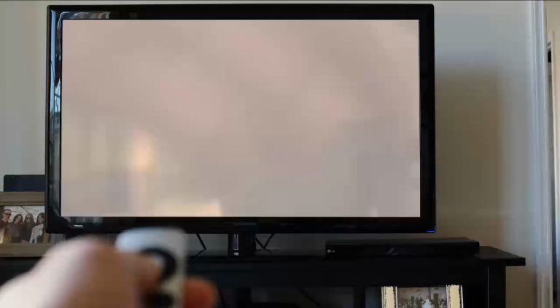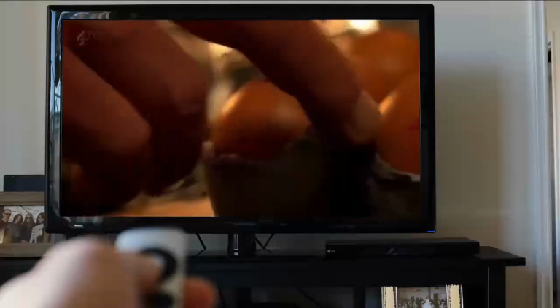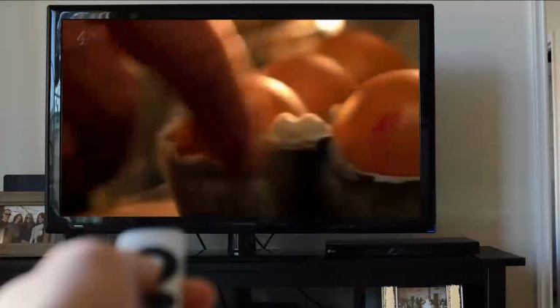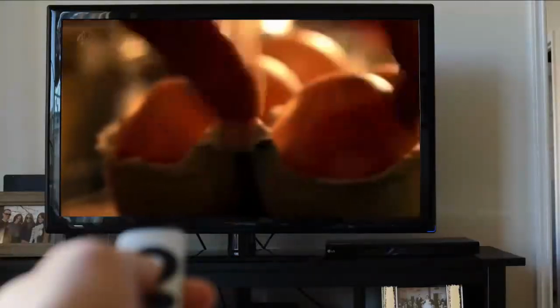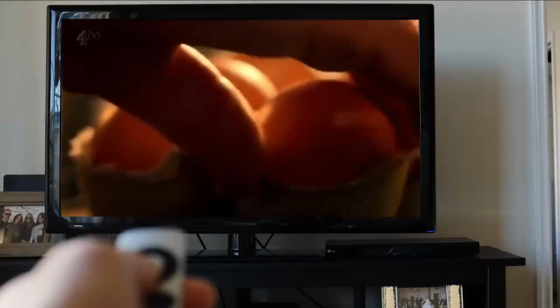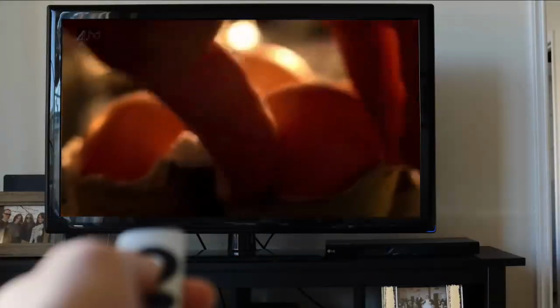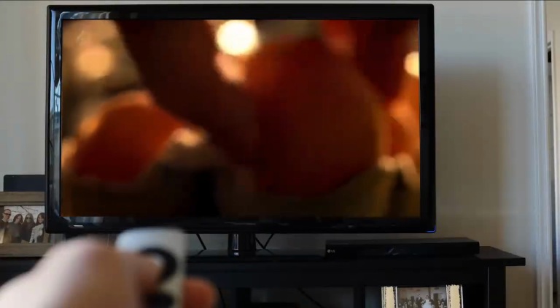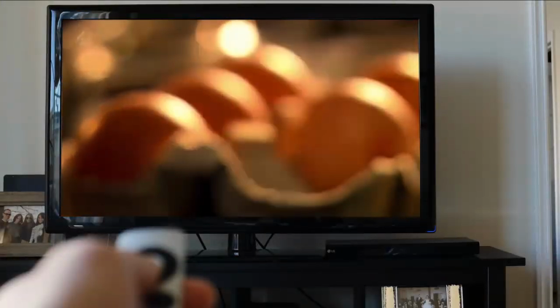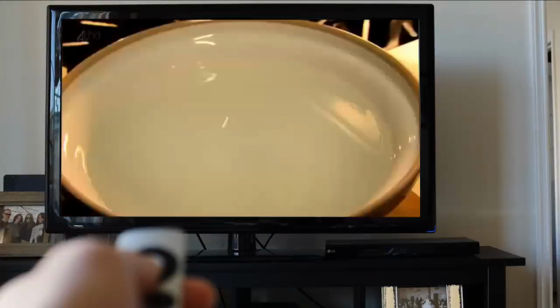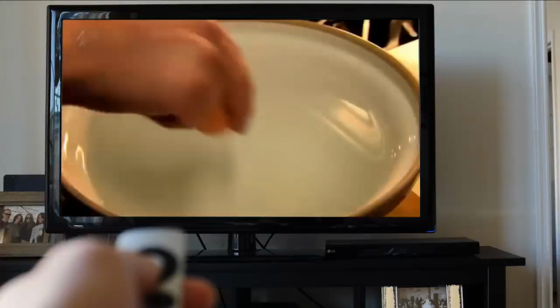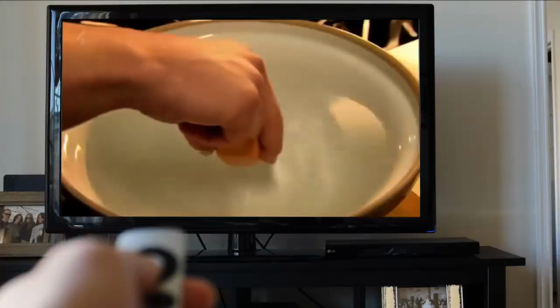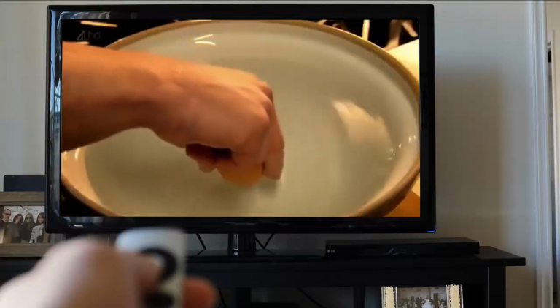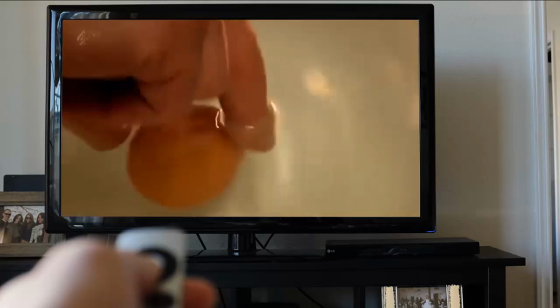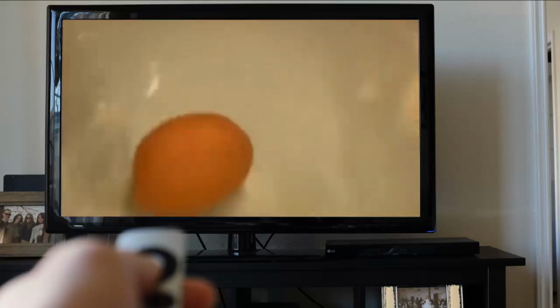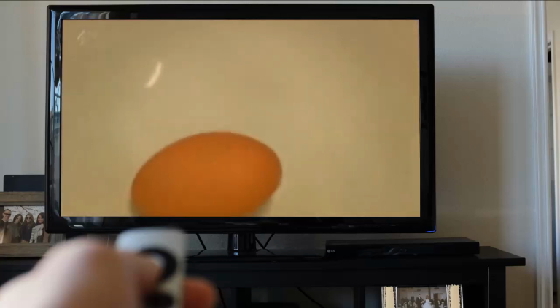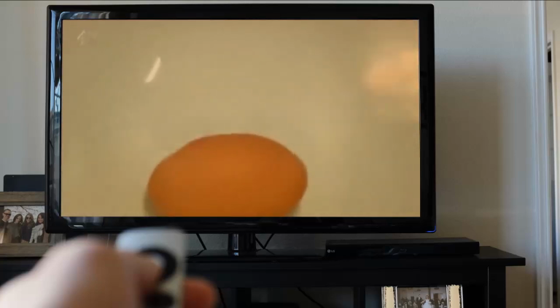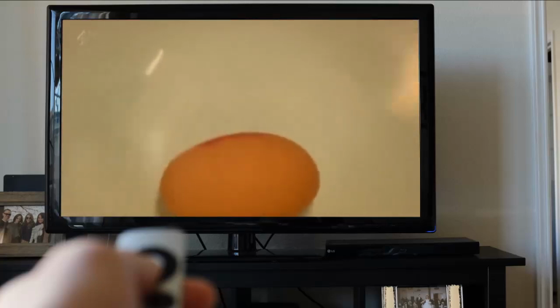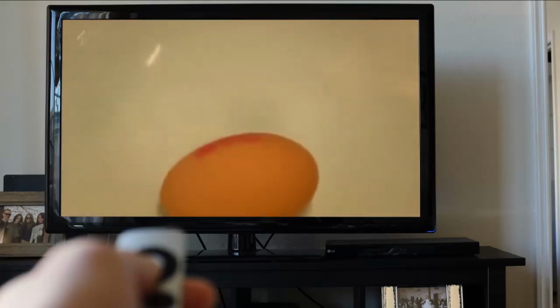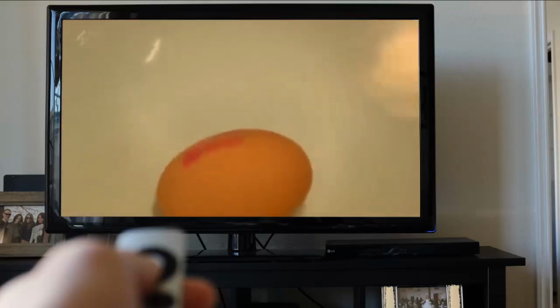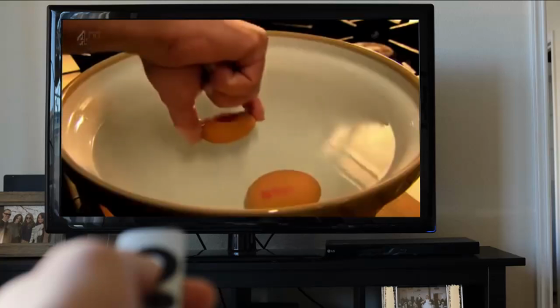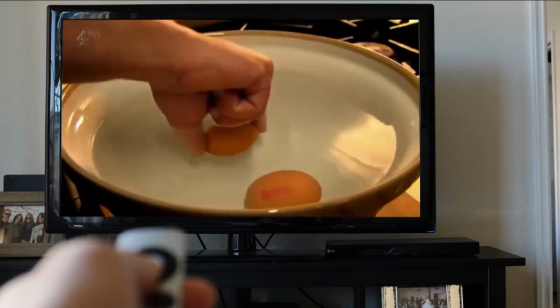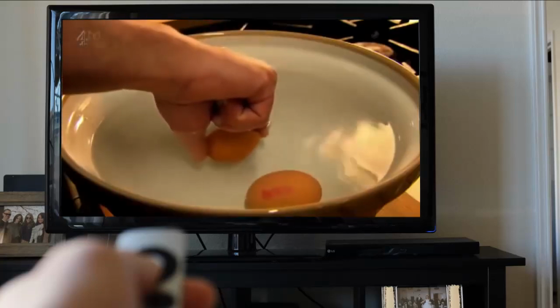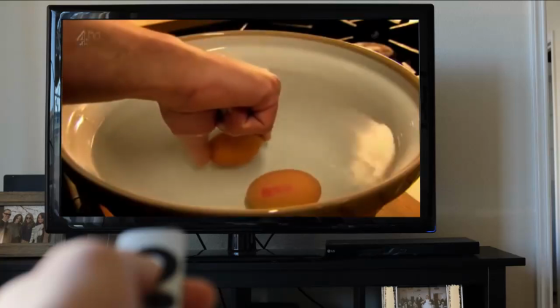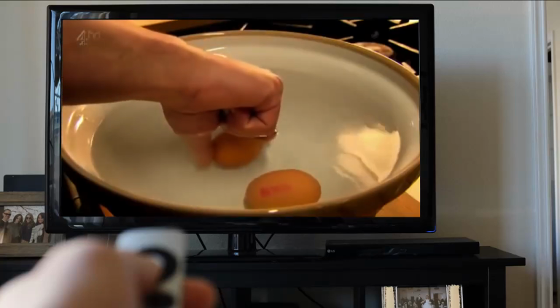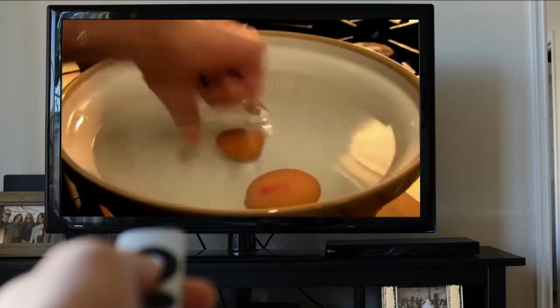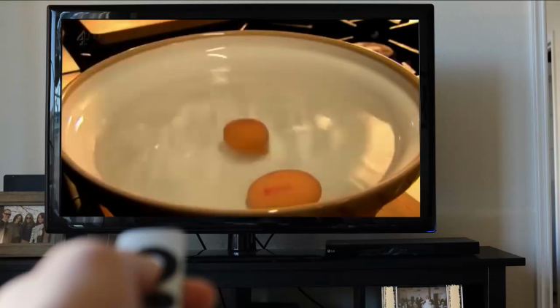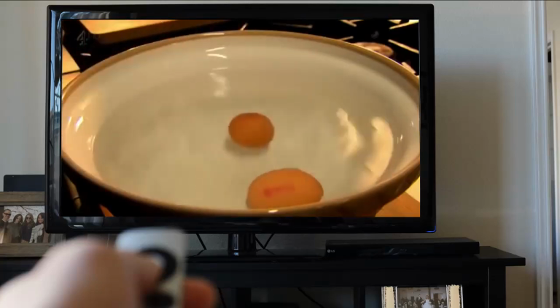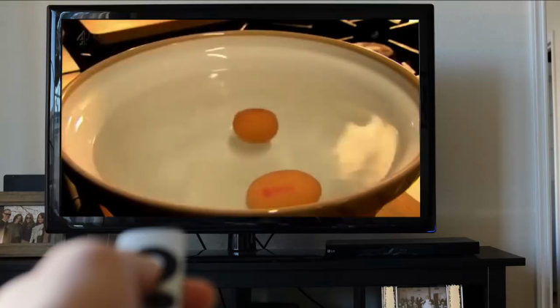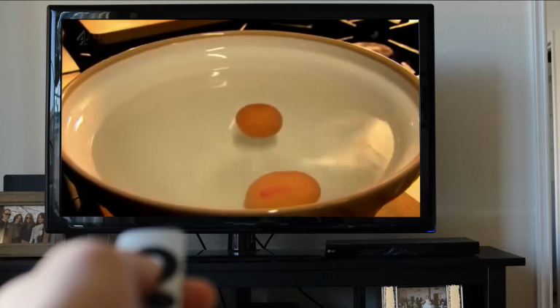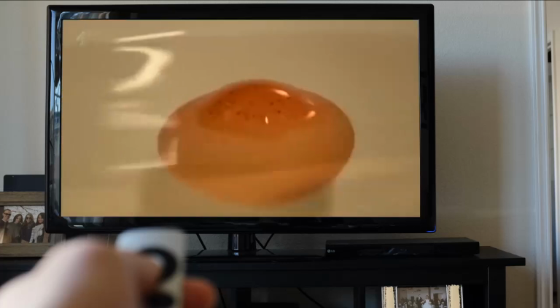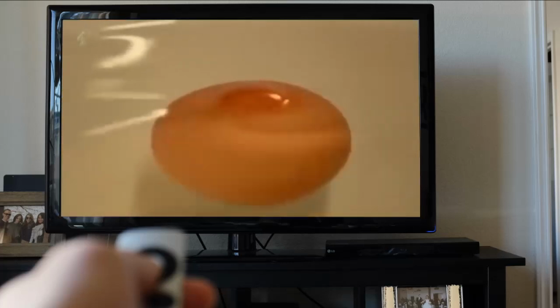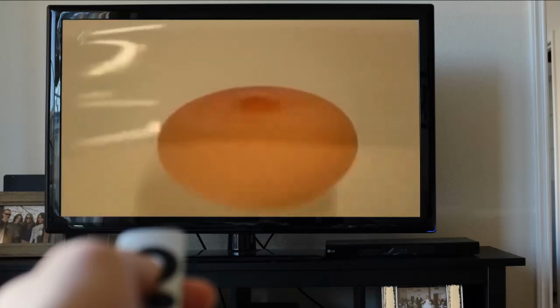Many great brunch recipes start with a delicious fresh egg. My tried and tested way to tell if your egg is fresh is to simply place it into a bowl of cold water — a fresh egg will sink and a stale one will float.